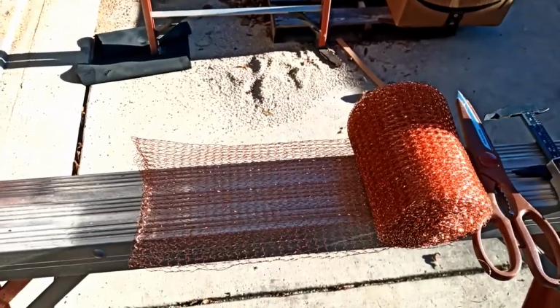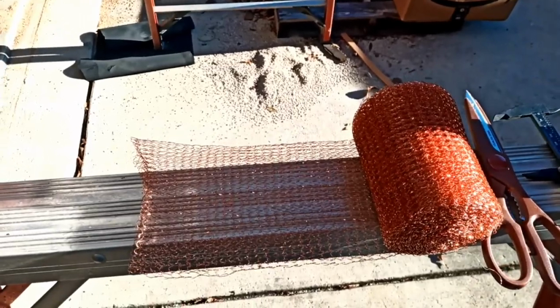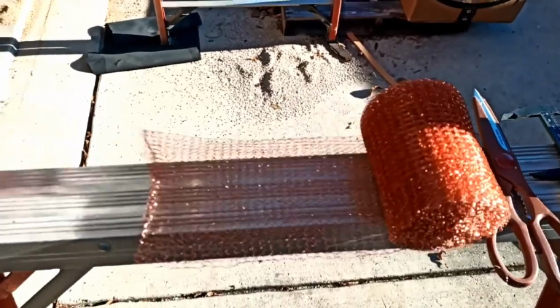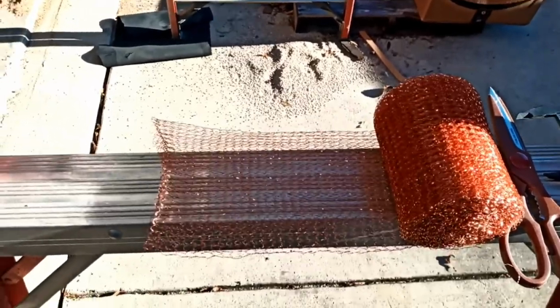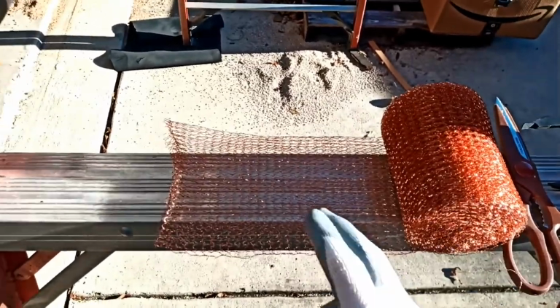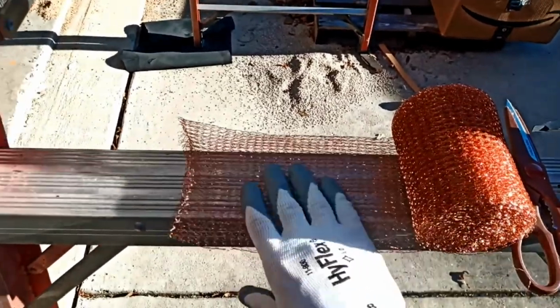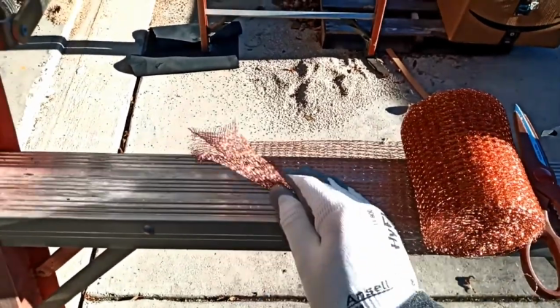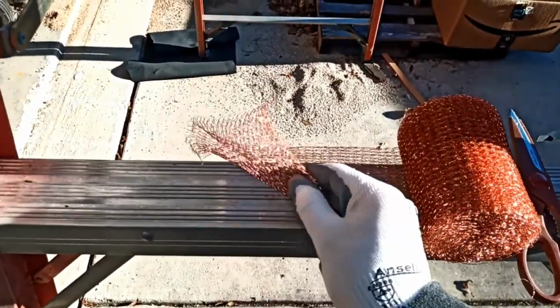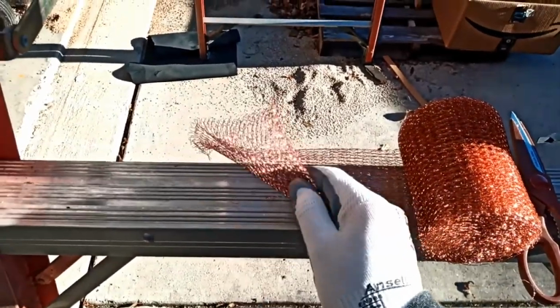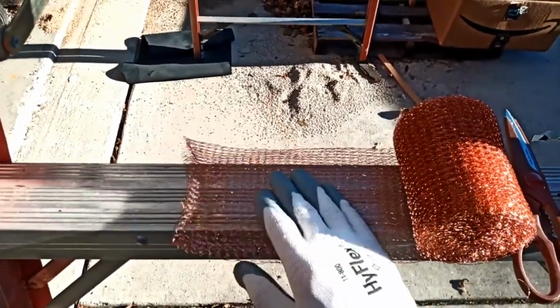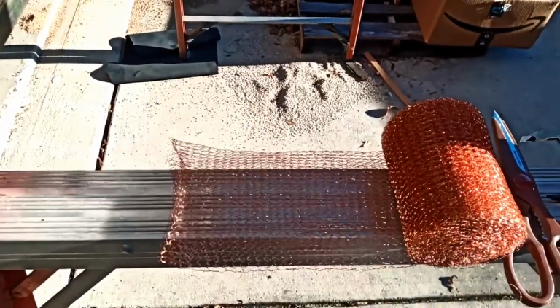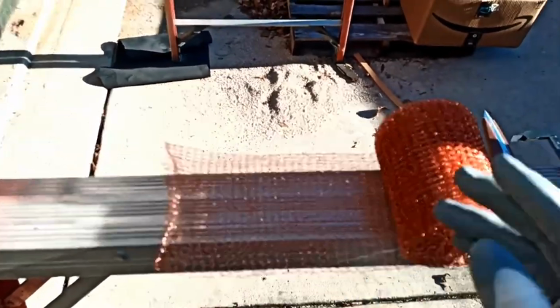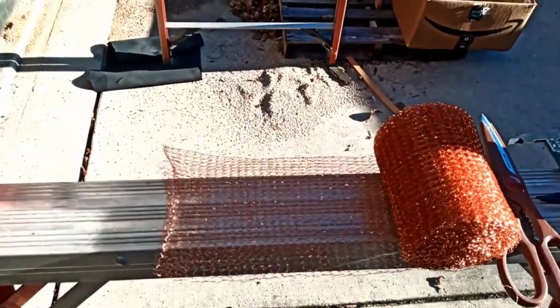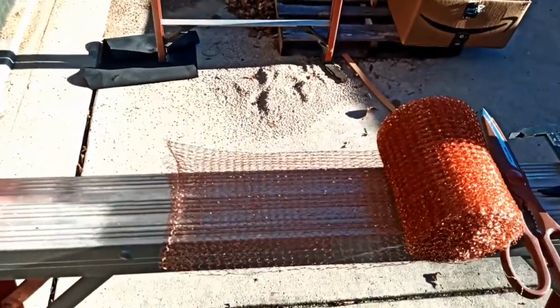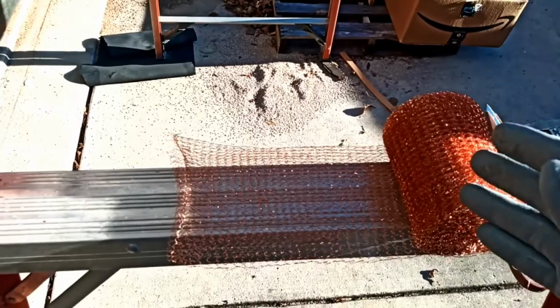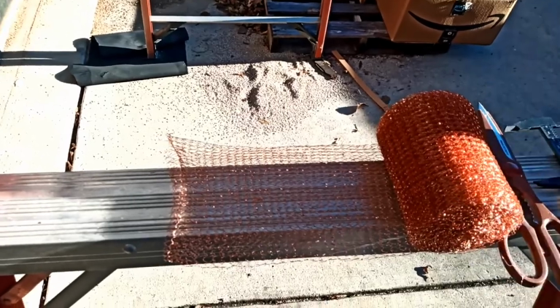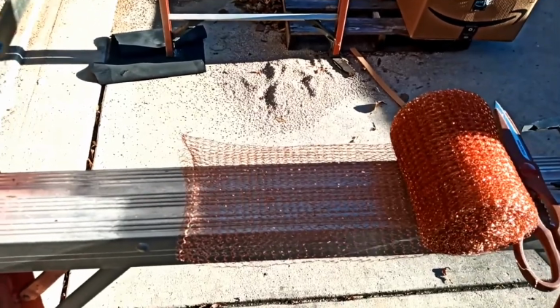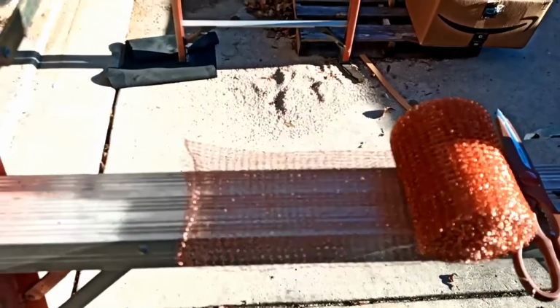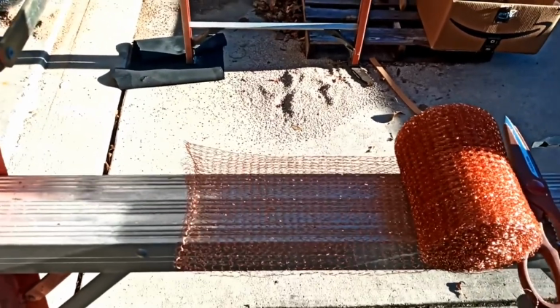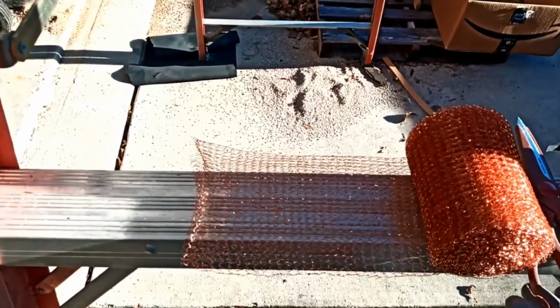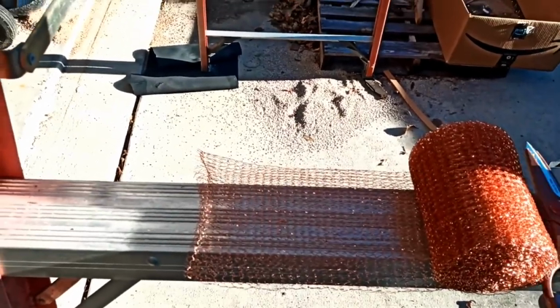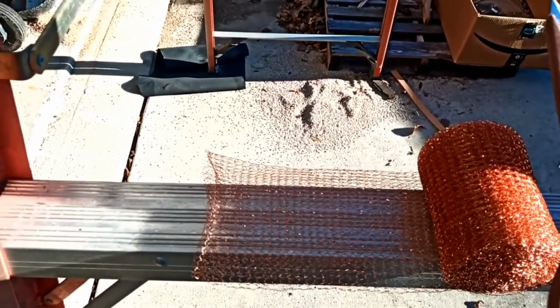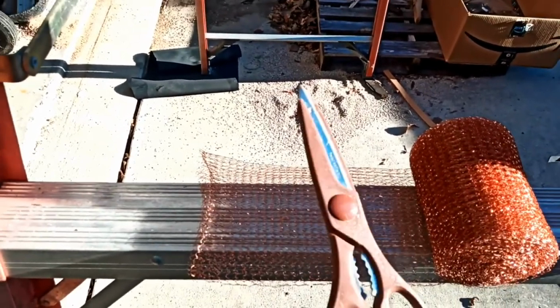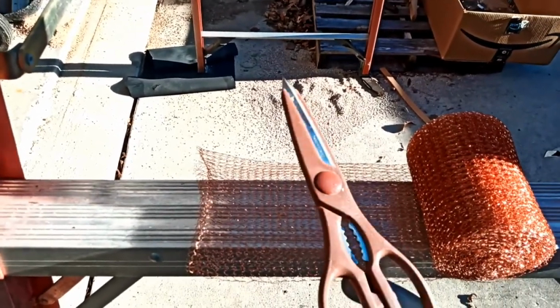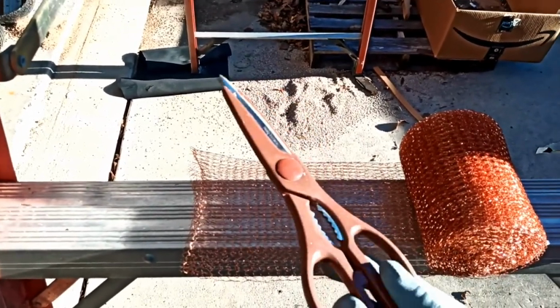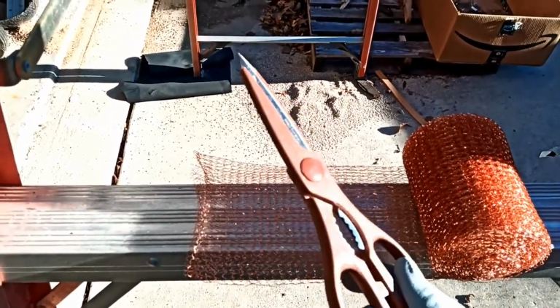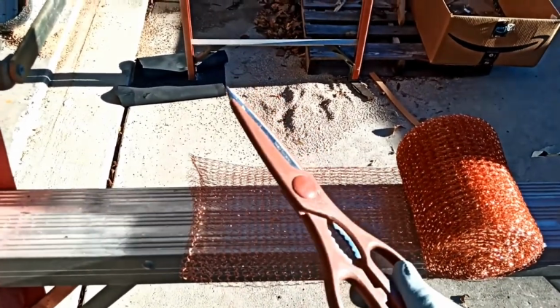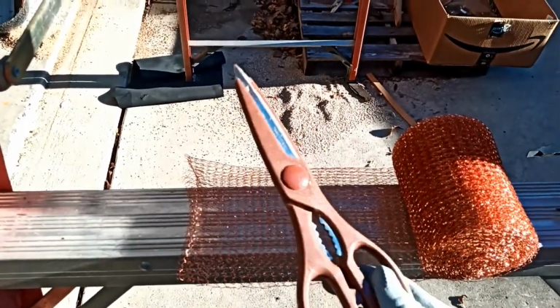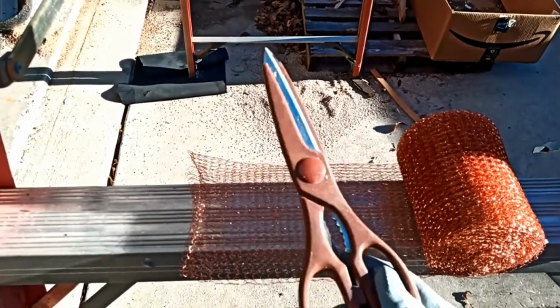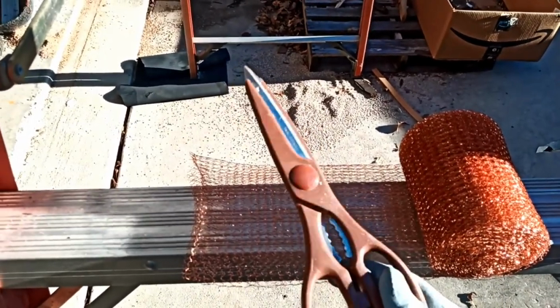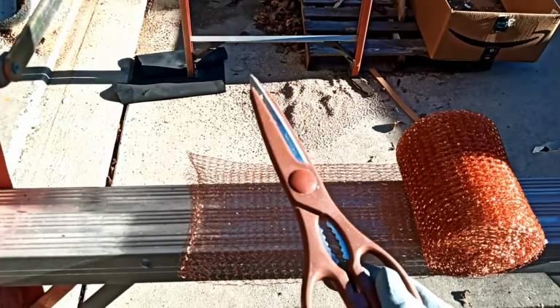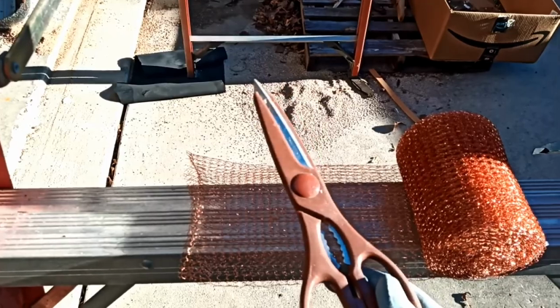Double layered copper mesh. This is going to cover the vent pipes, which you will see in a moment. You can cut it with some slightly heavy duty scissors.